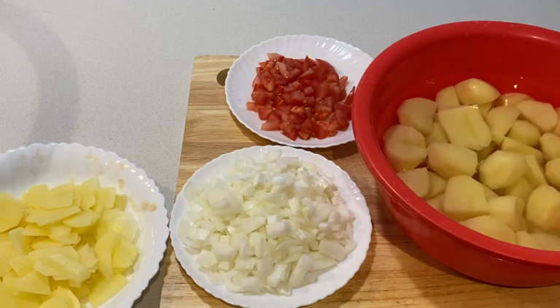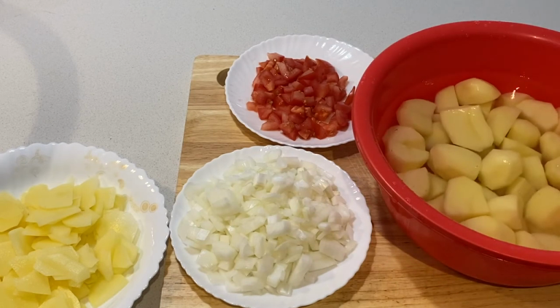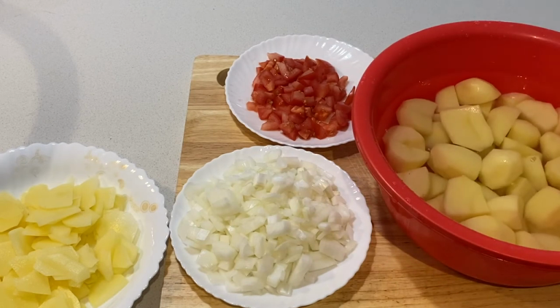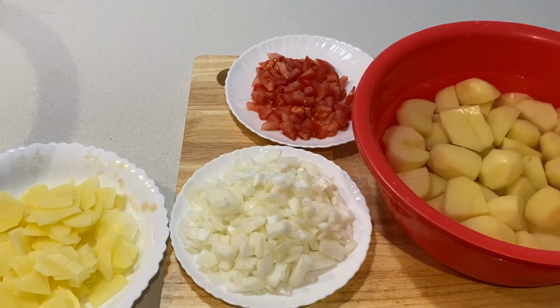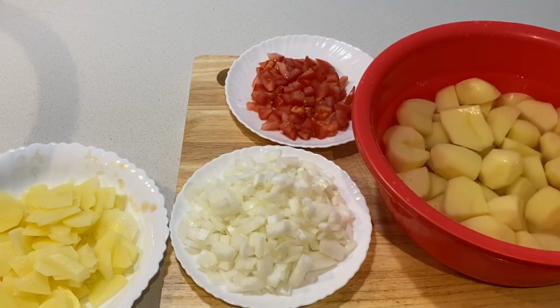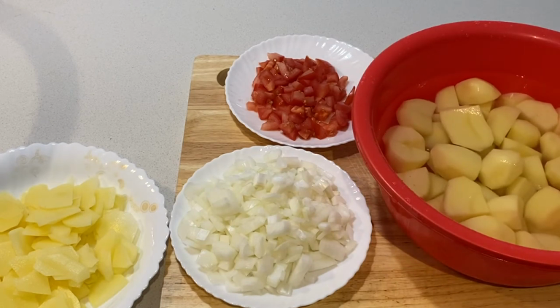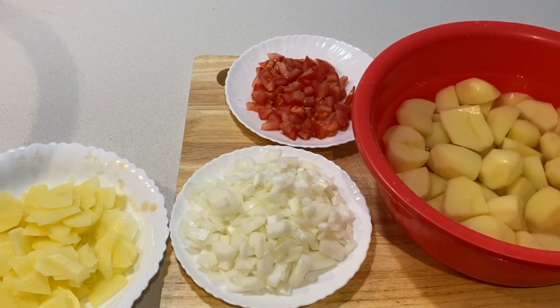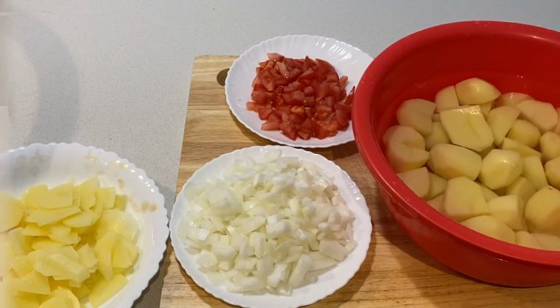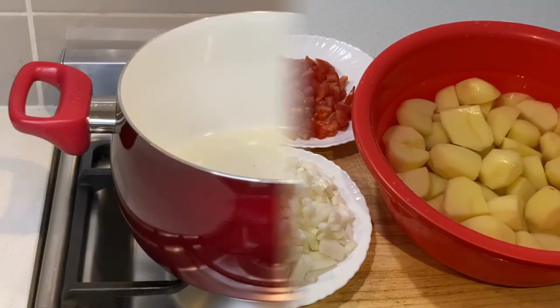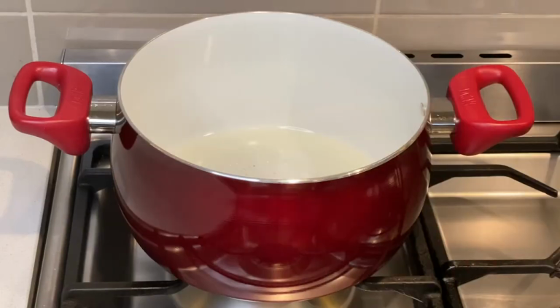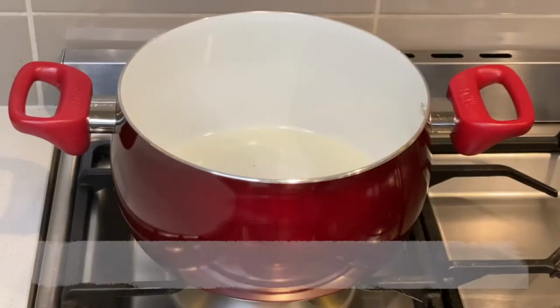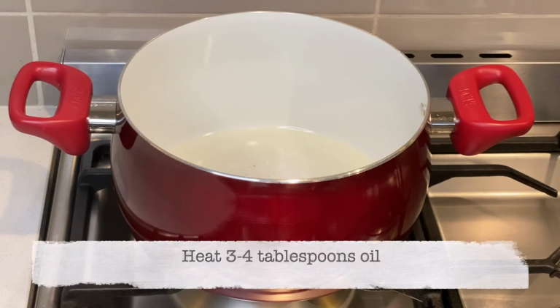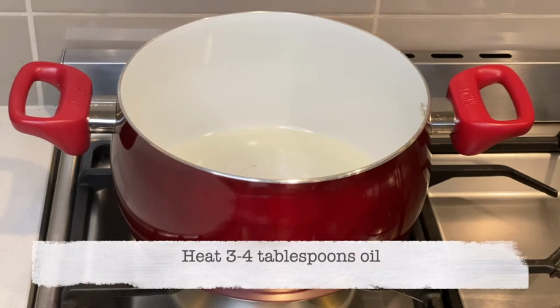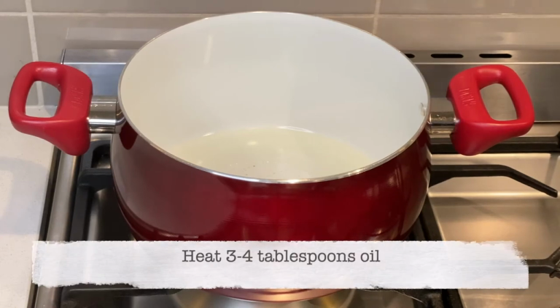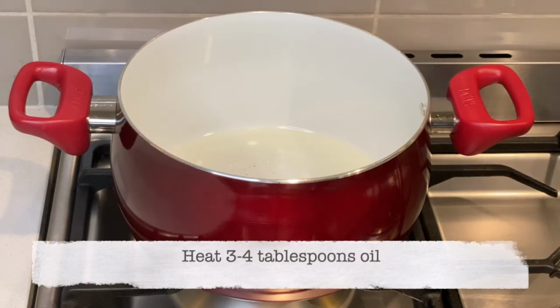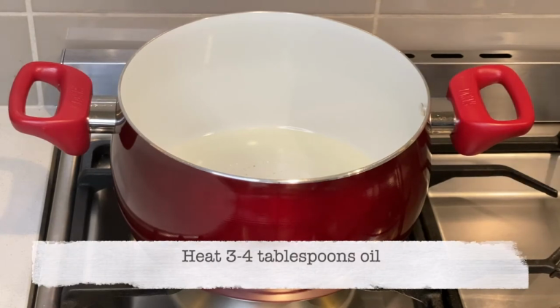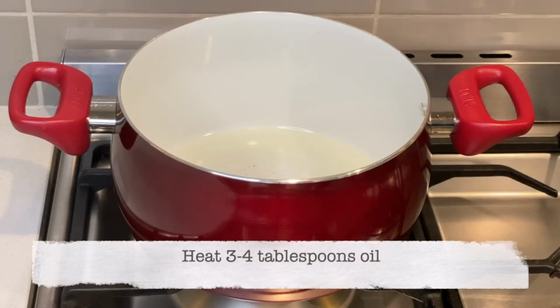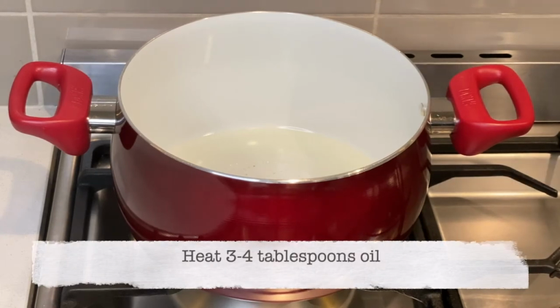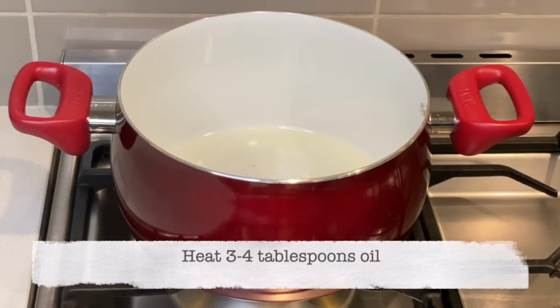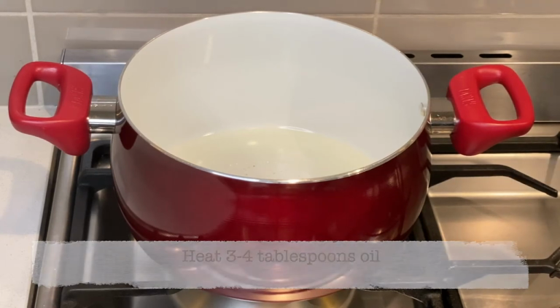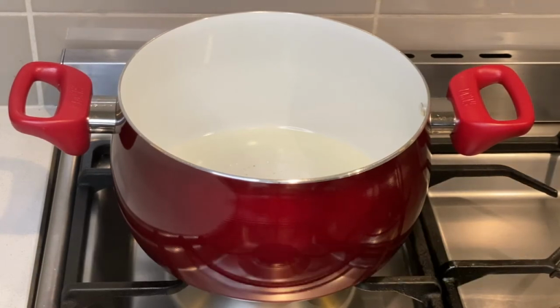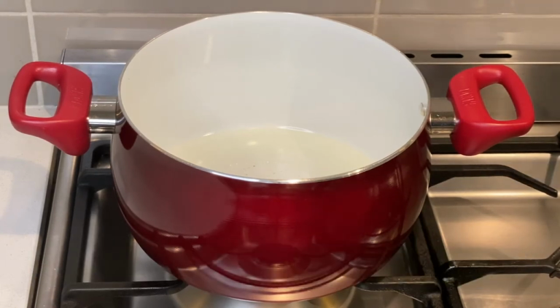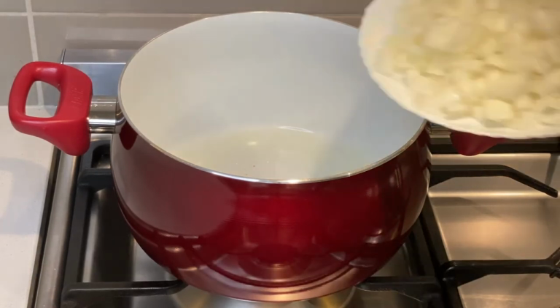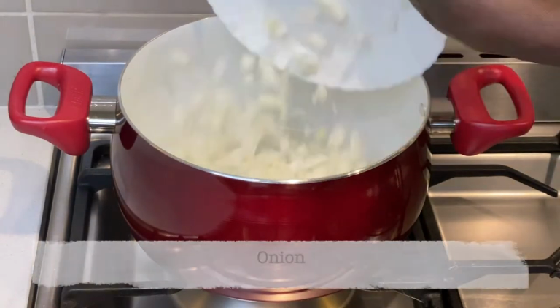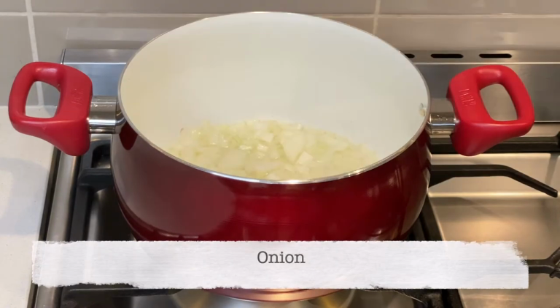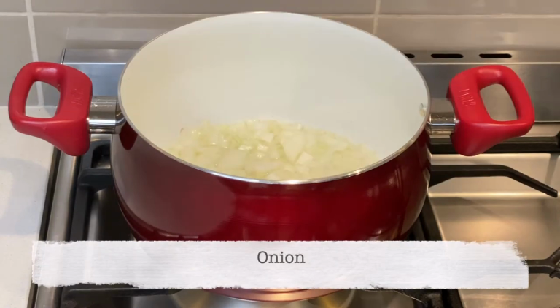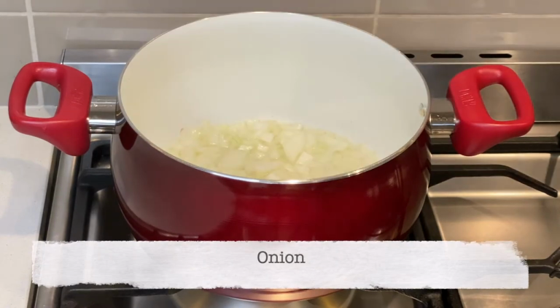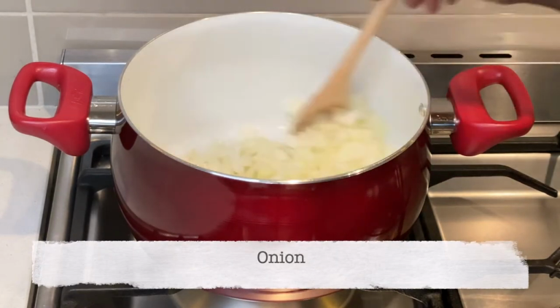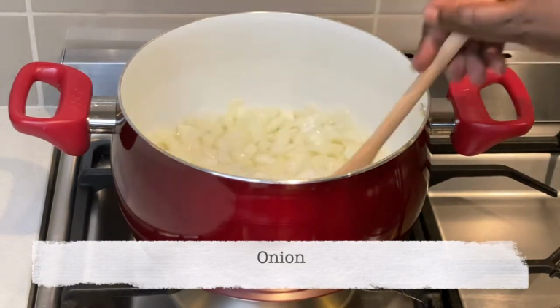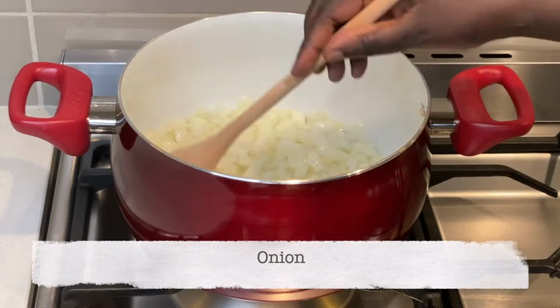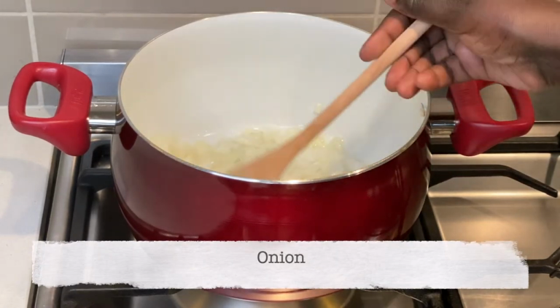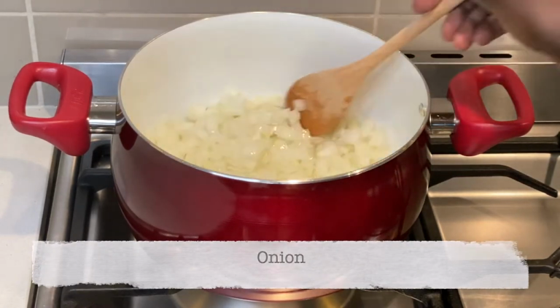Once the potatoes are done, I wash off the excess starch and add water to the bowl, which I set aside. With all ingredients prepped, I heat three to four tablespoons of oil and add my onions until they are slightly golden.